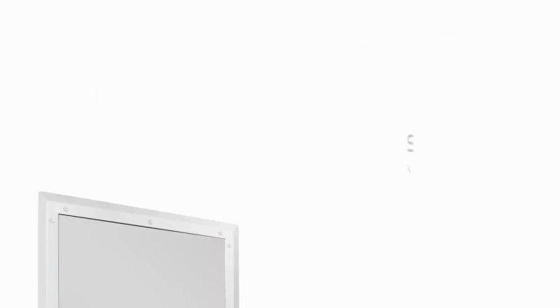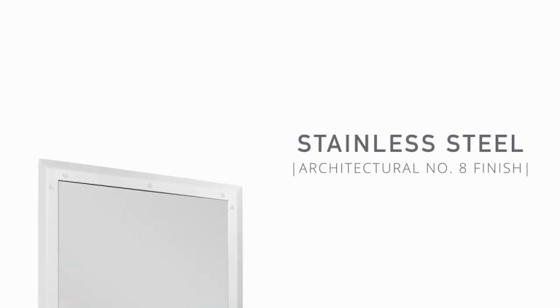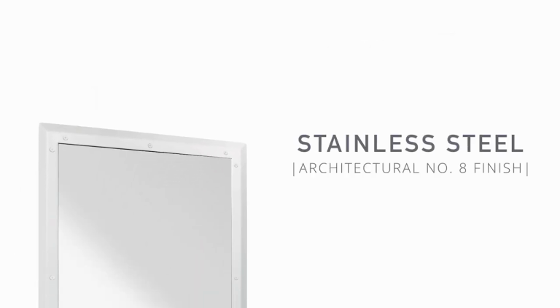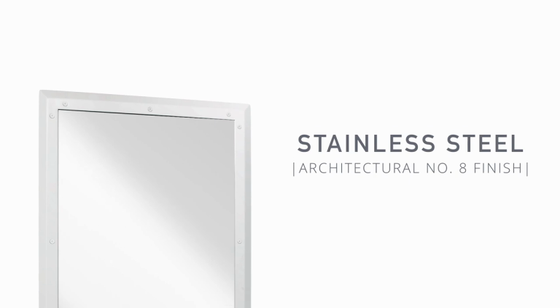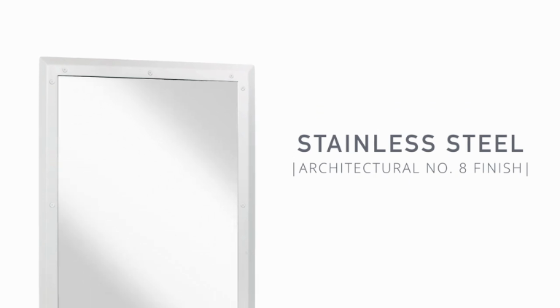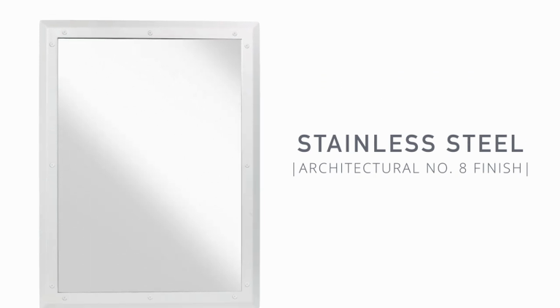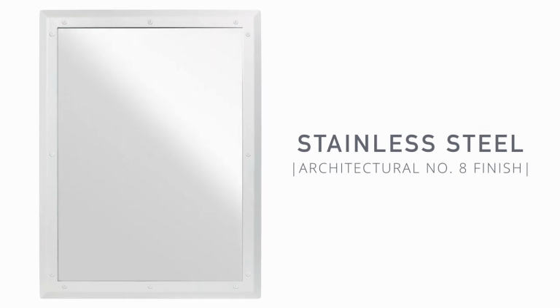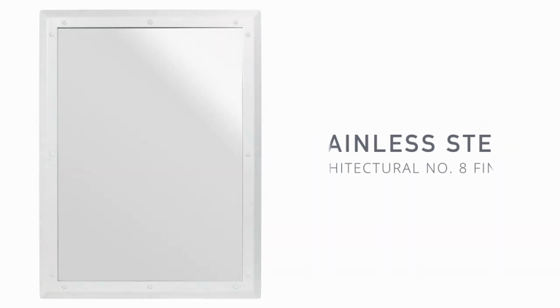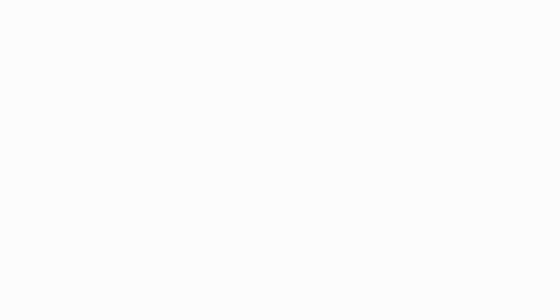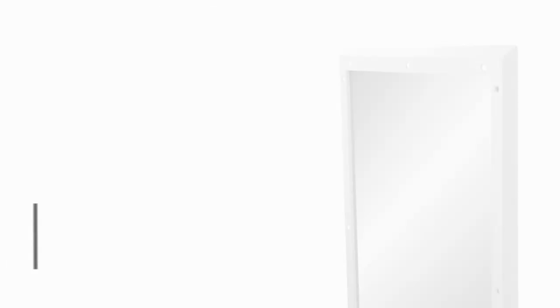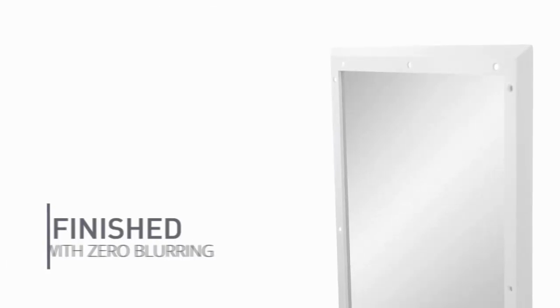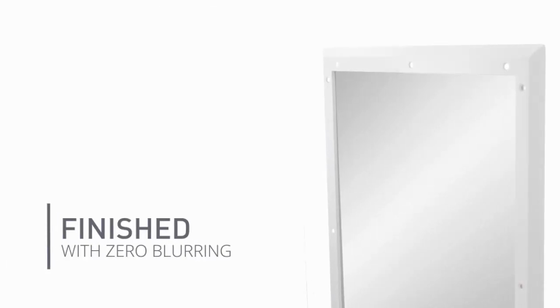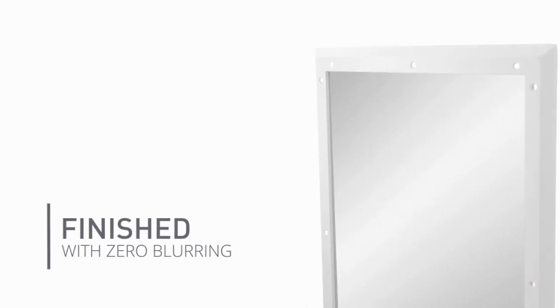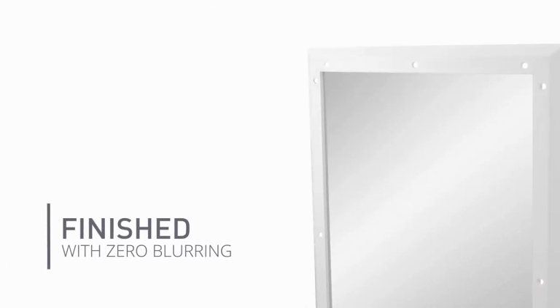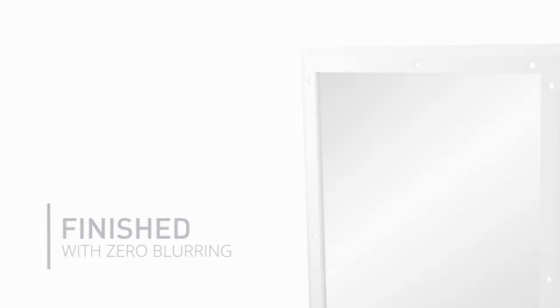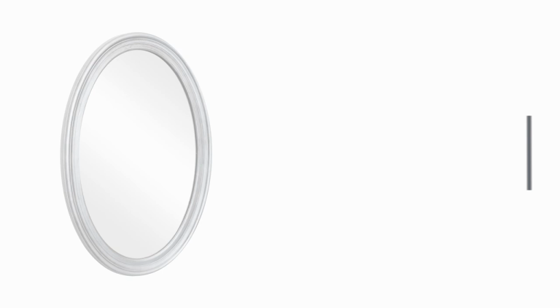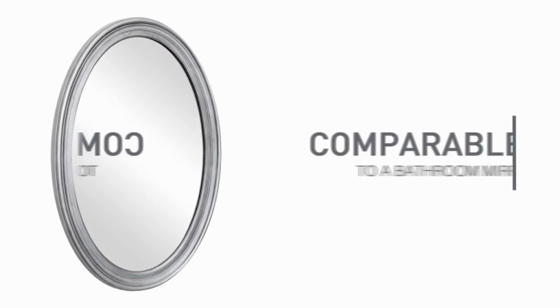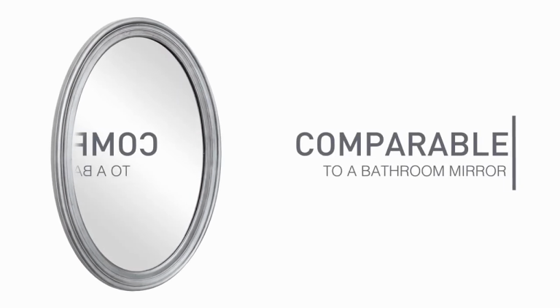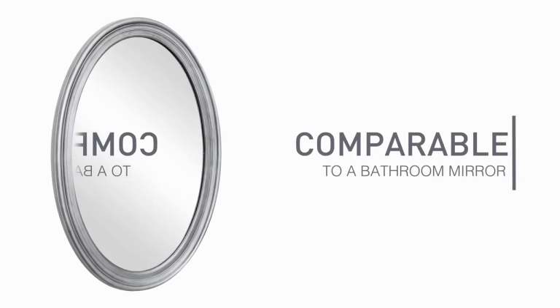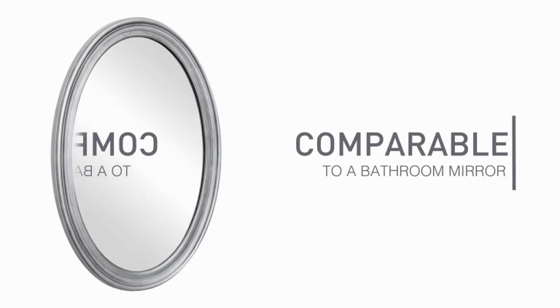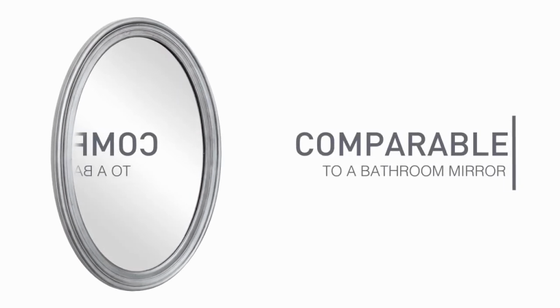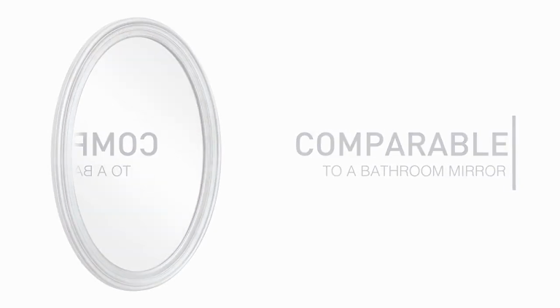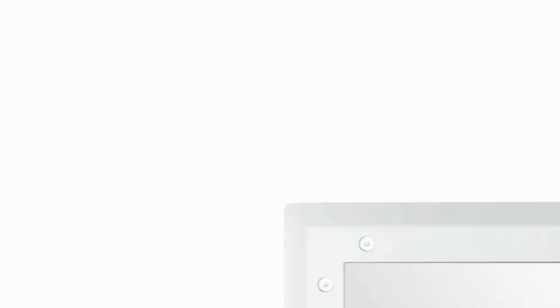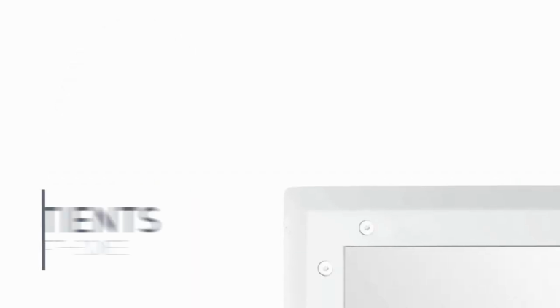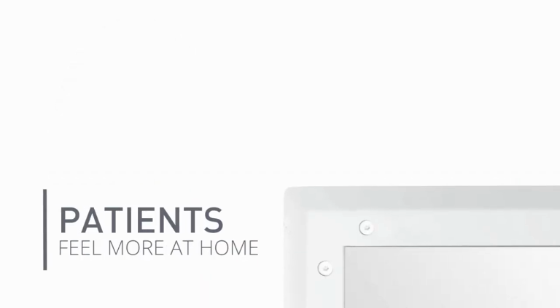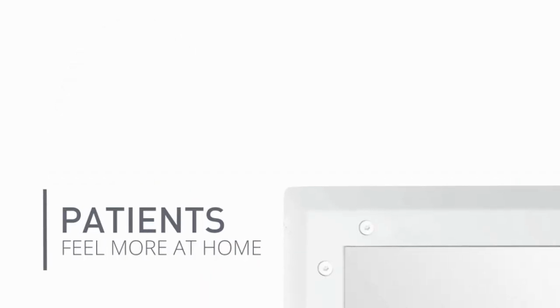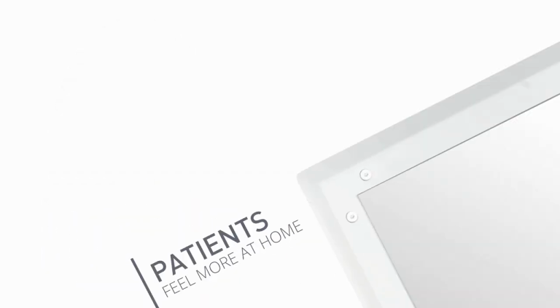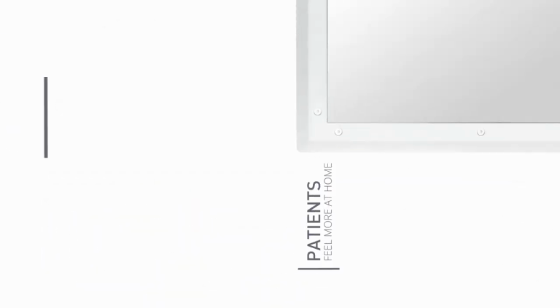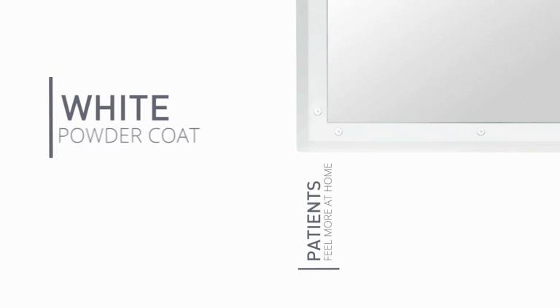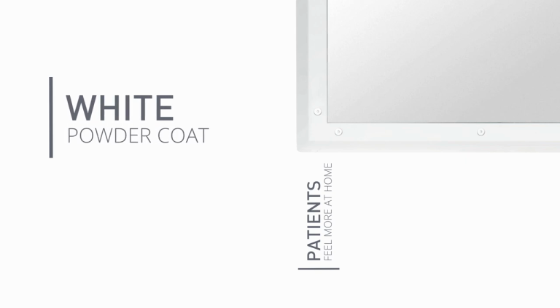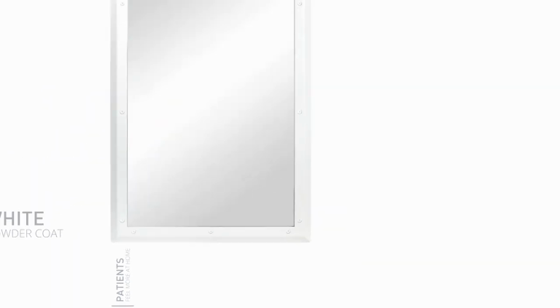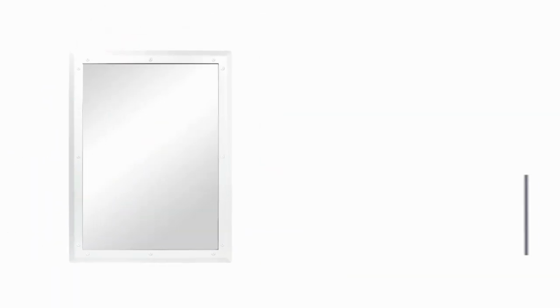The mirror is stainless steel polished to an architectural number 8 finish, which is 0% blurred enabling a mirror-like finish, comparable to a standard bathroom mirror. The frame is also stainless steel, comes powder-coated white, and the unit is front-mounted.